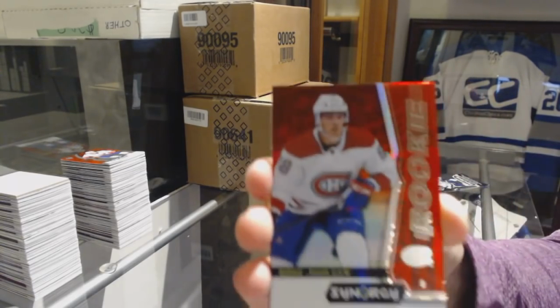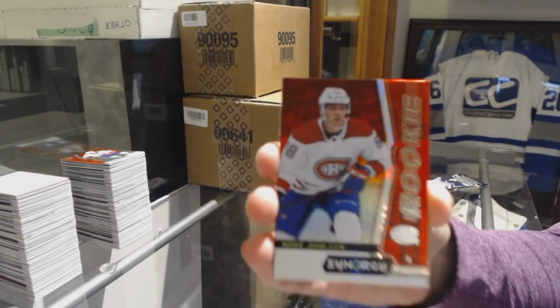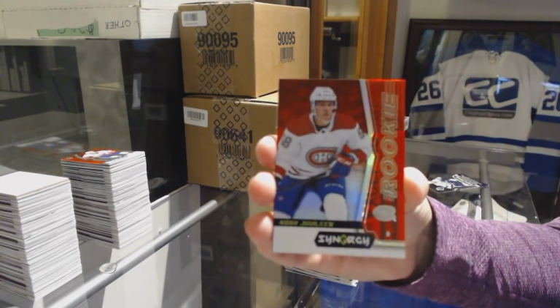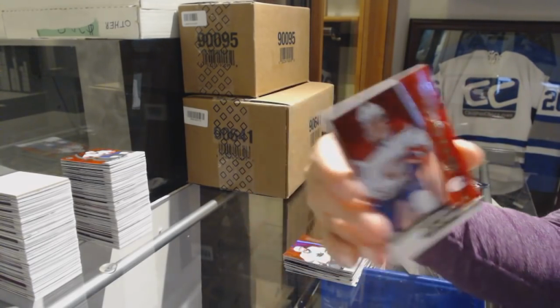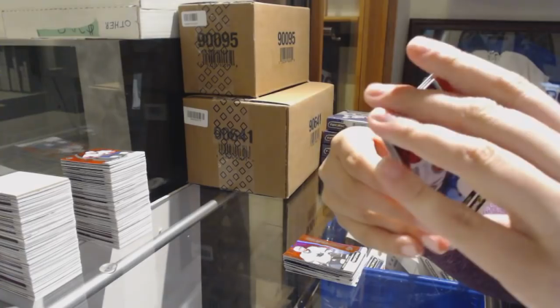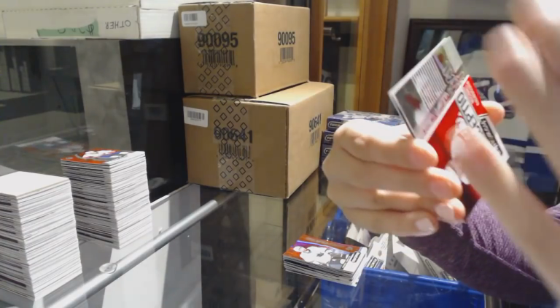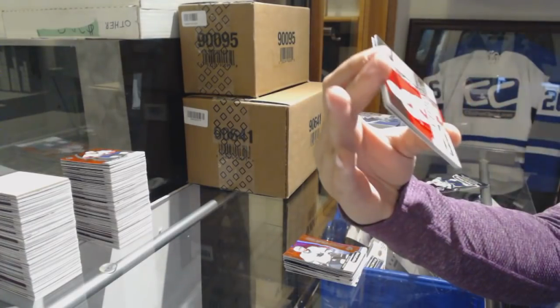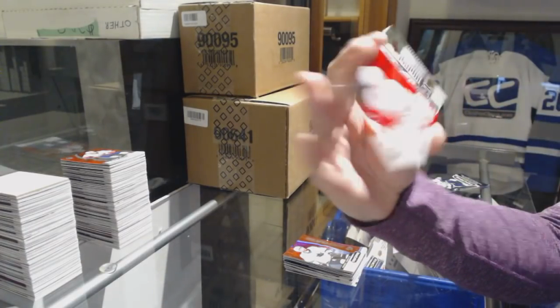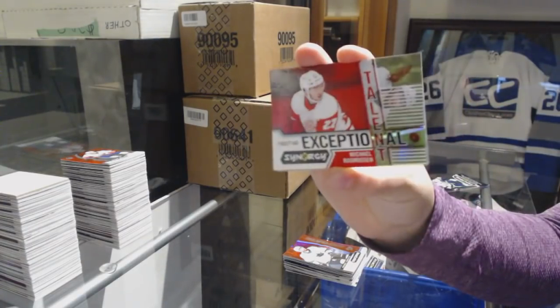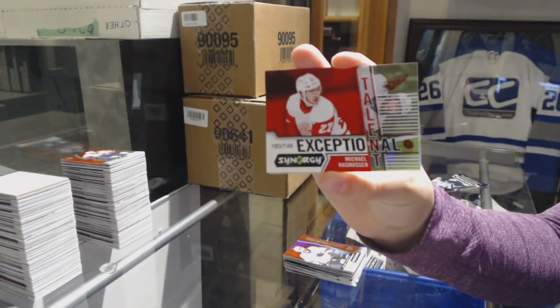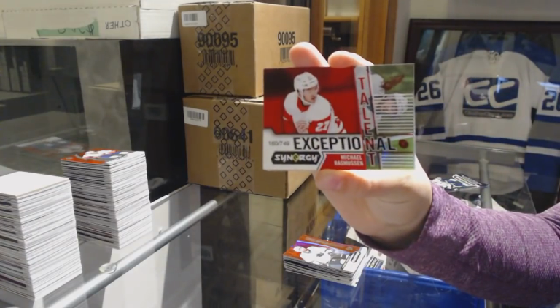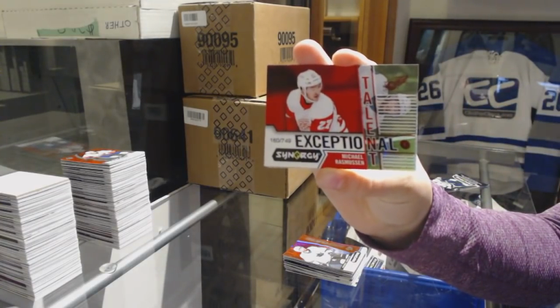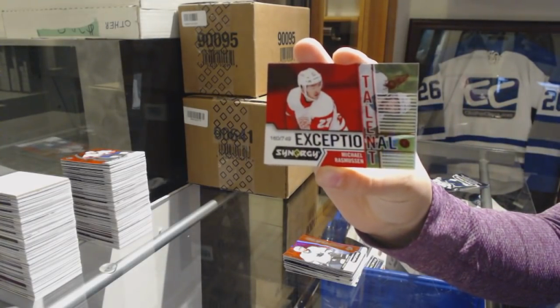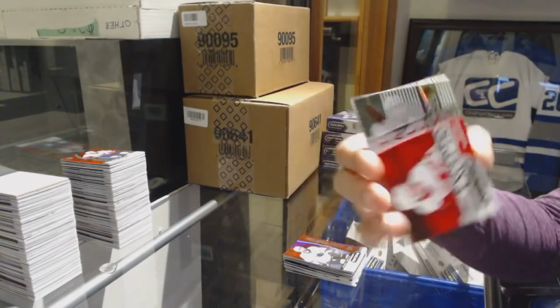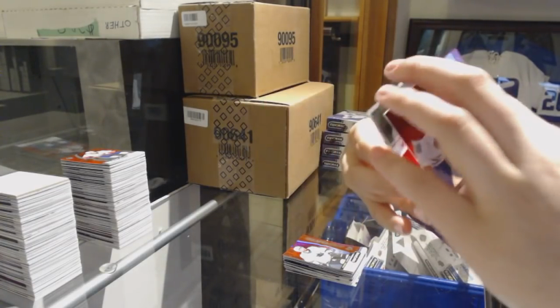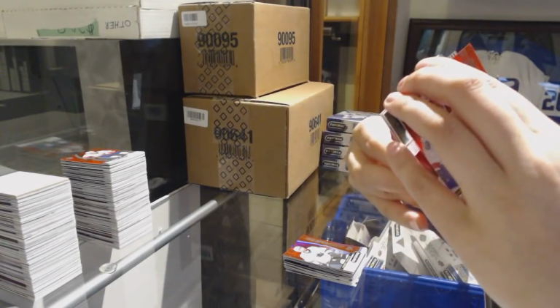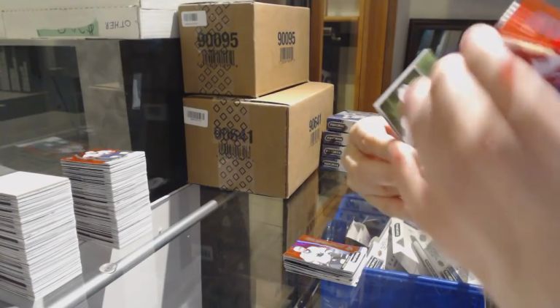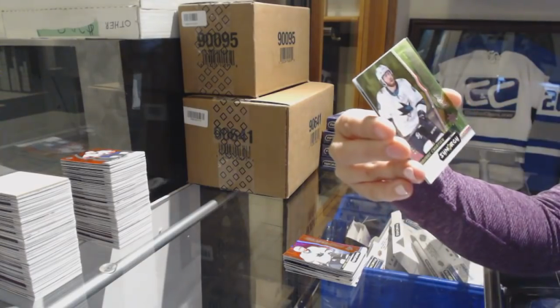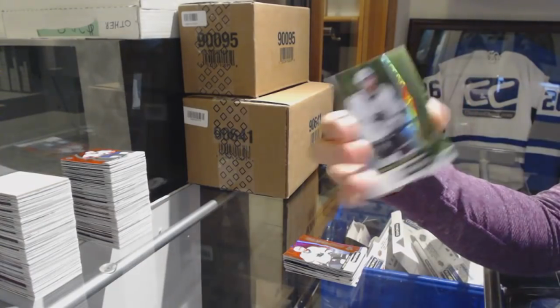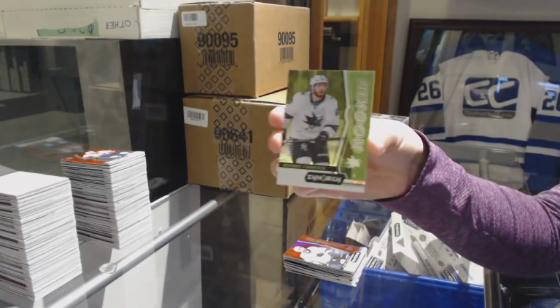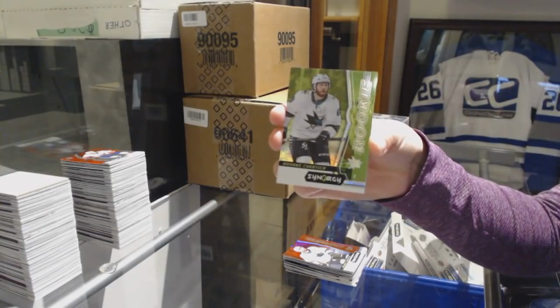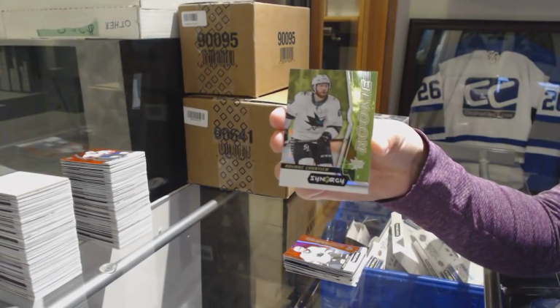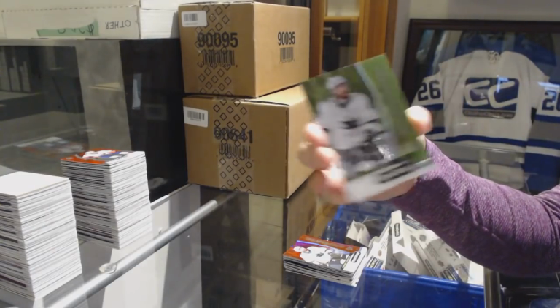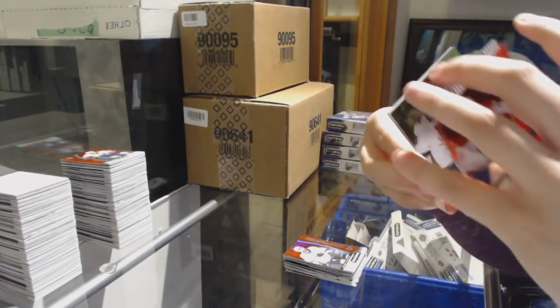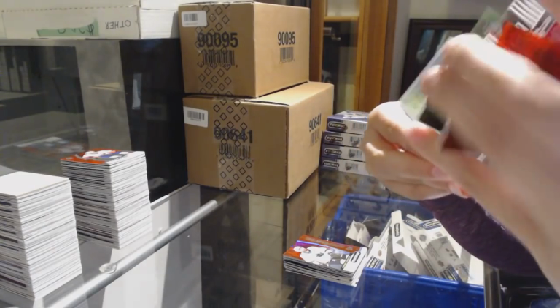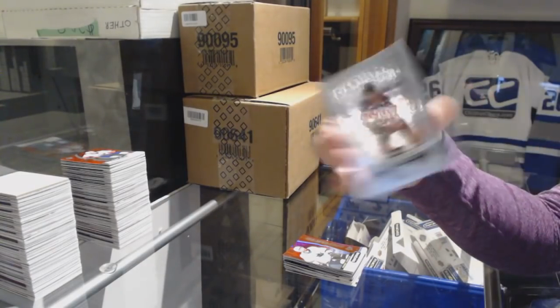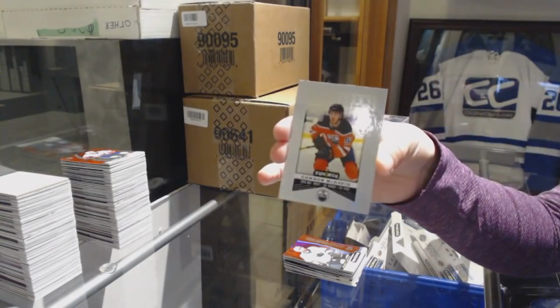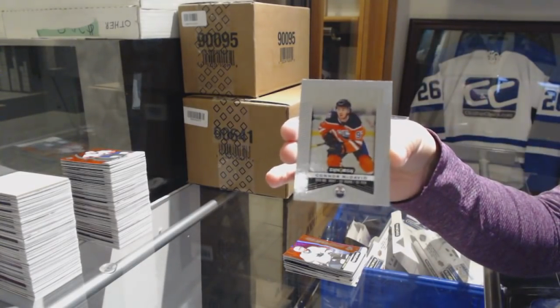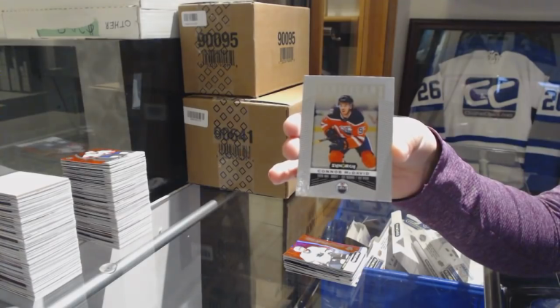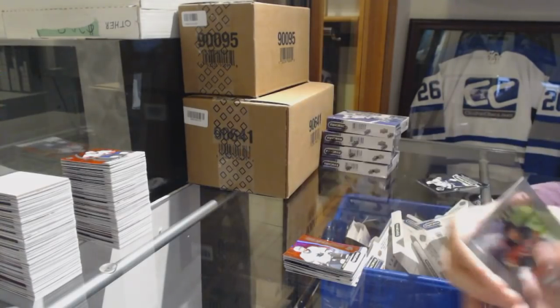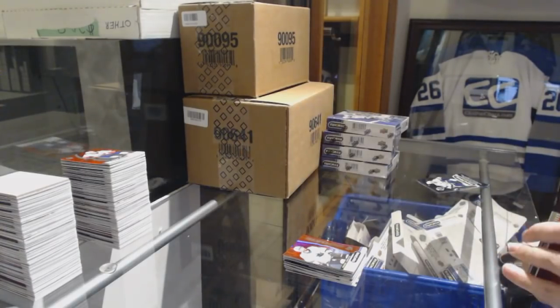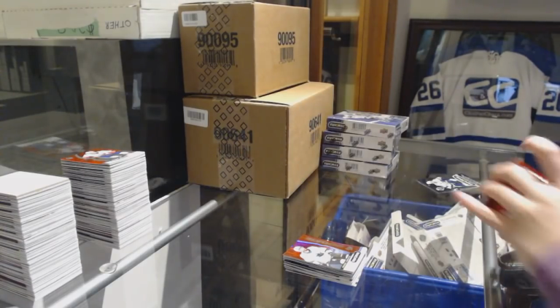Red Rookie Noah Juulsen for the Montreal Canadiens. Exceptional Talent number to 749 Michael Rasmussen for the Red Wings. Green Rookie number to 299 for the Sharks, Rourke Chartier. And Connor McDavid Significant Selections for the Oilers.